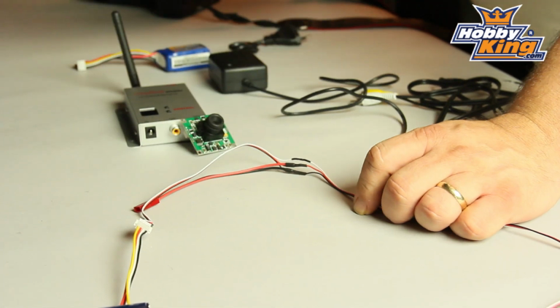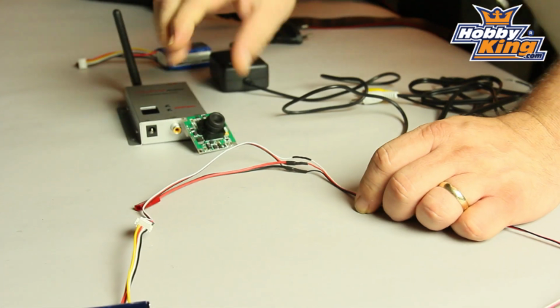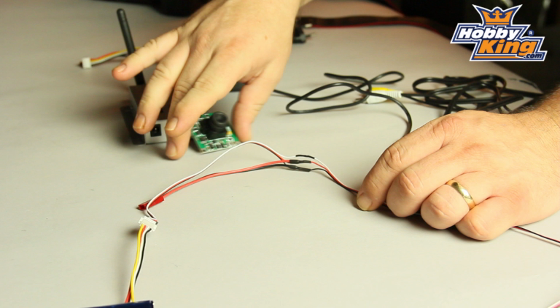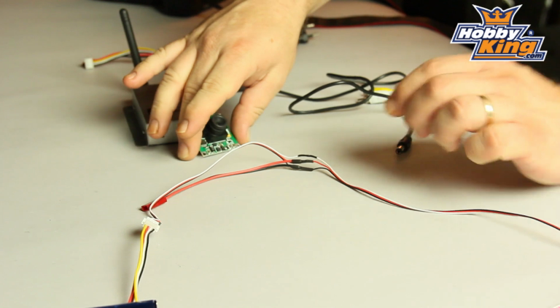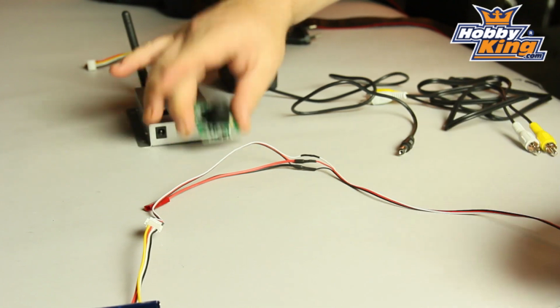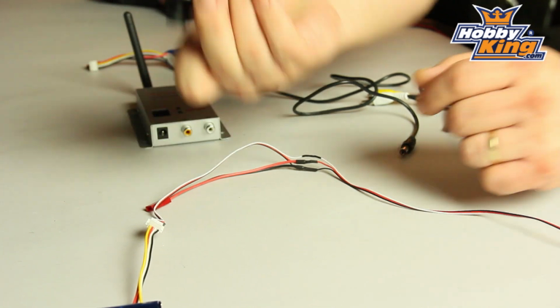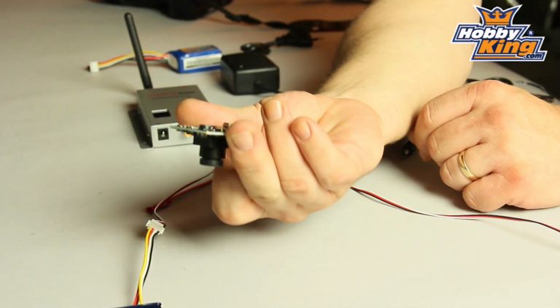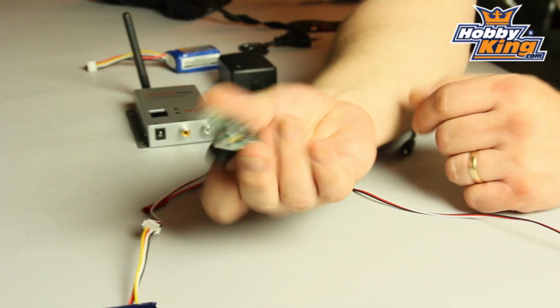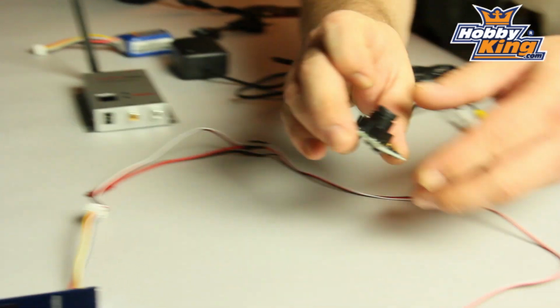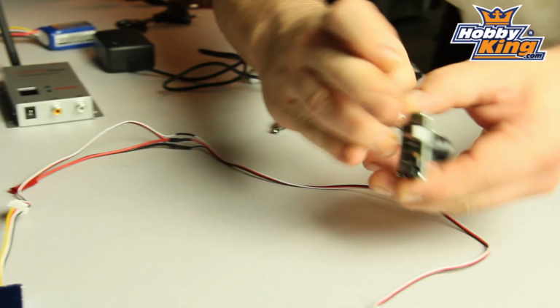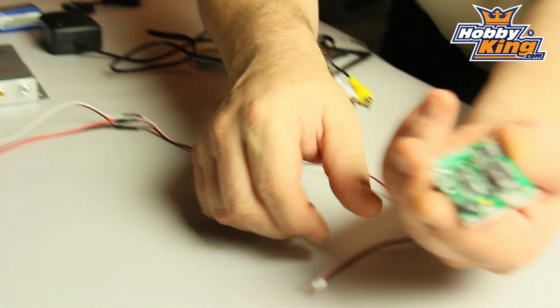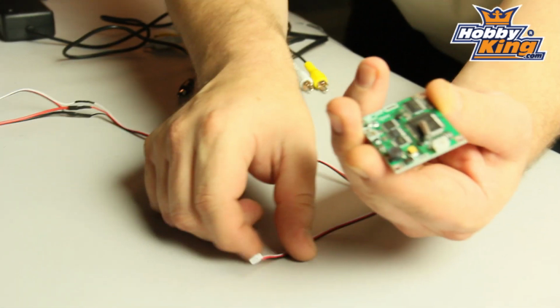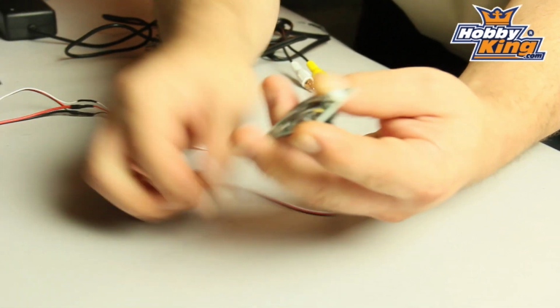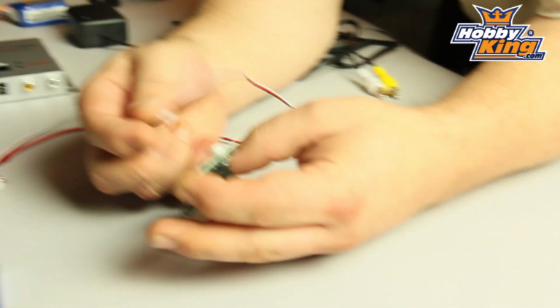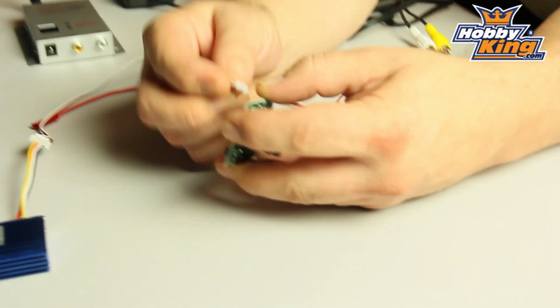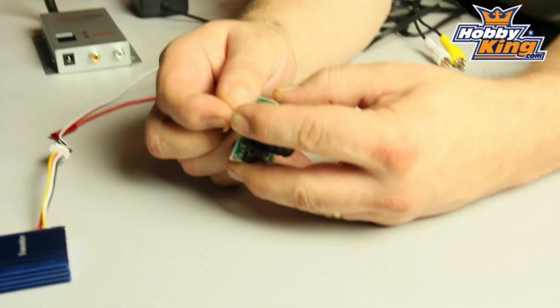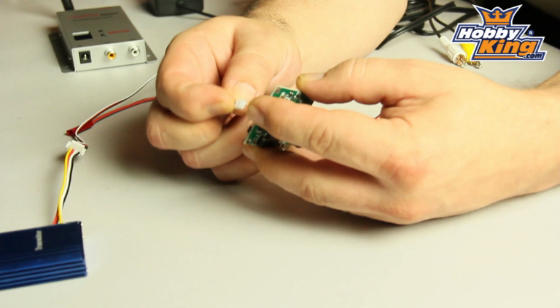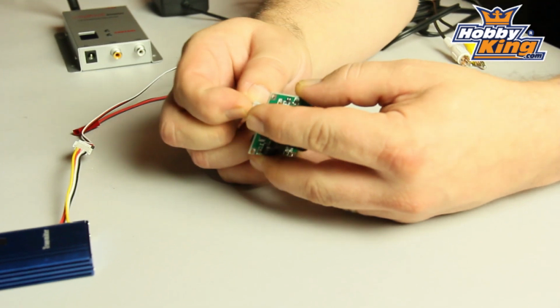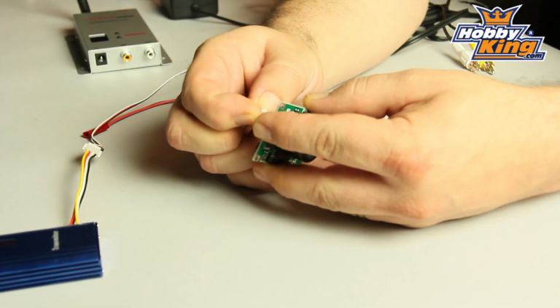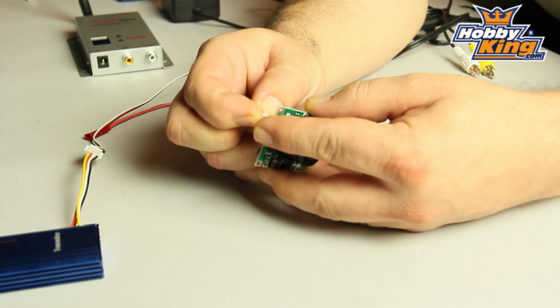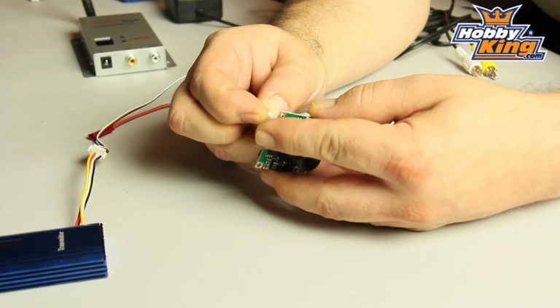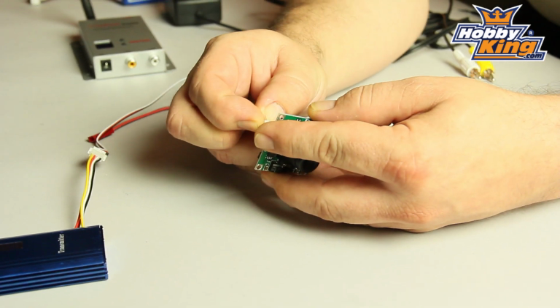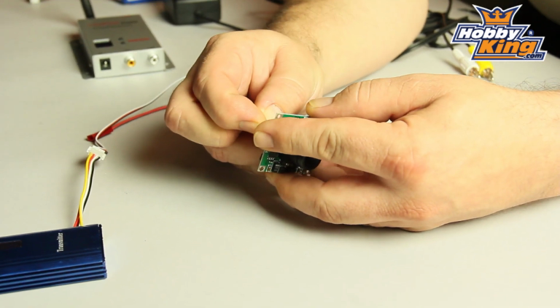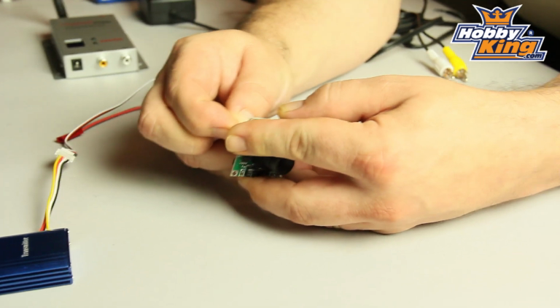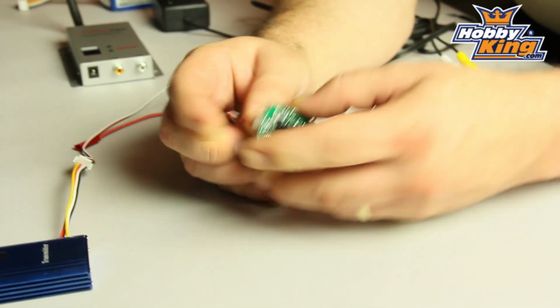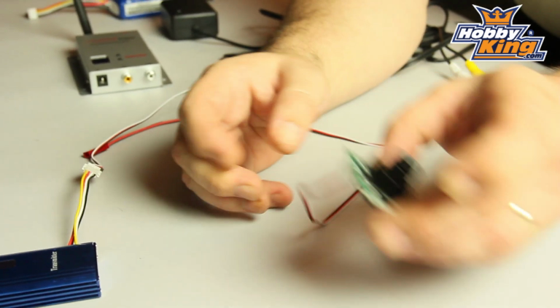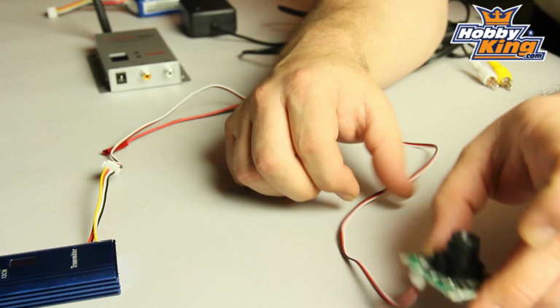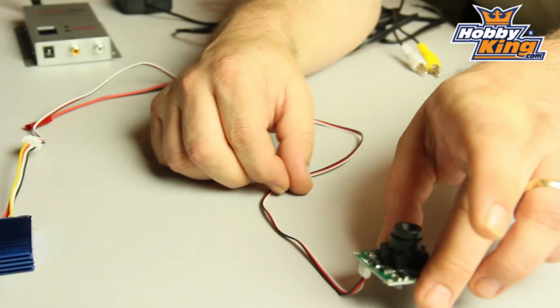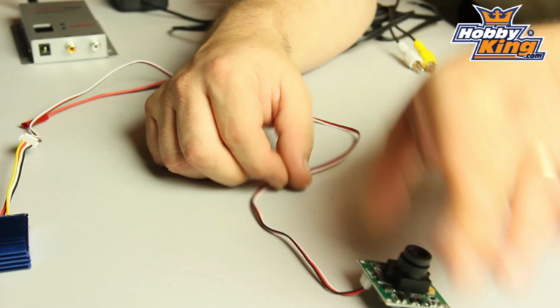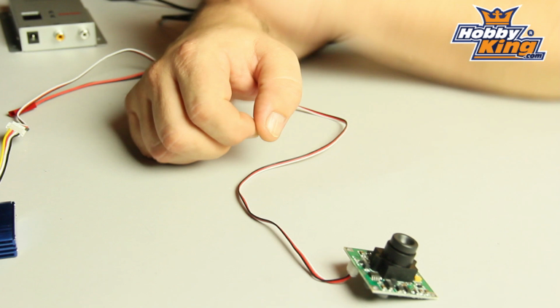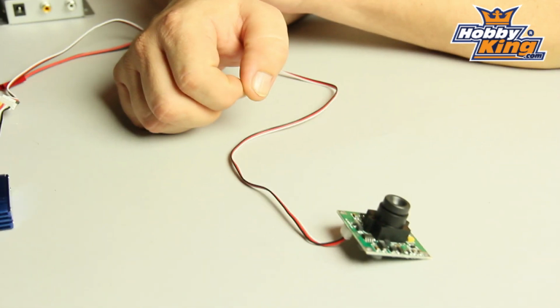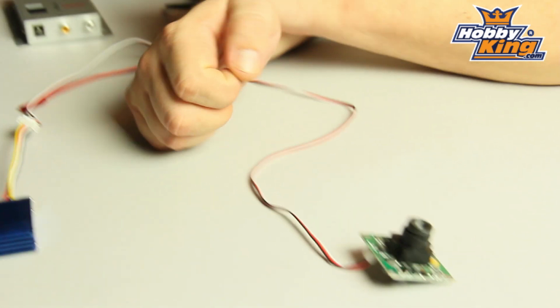So the next thing we'll need to connect is the camera. The plug is there on the back. Again, very, very simple. Foolproof — can't get it the wrong way around. In we go.